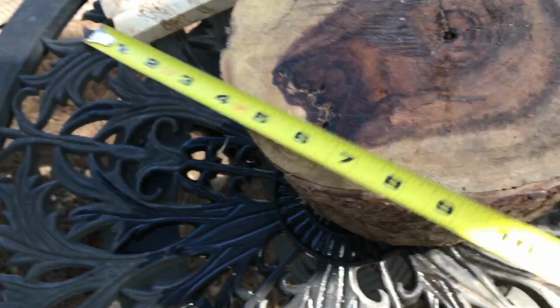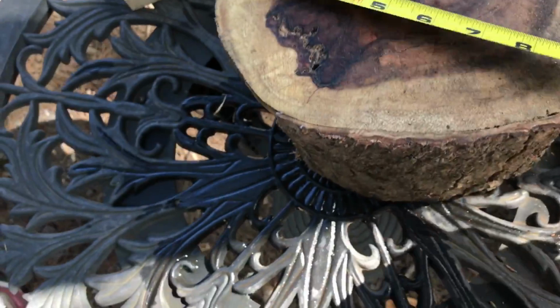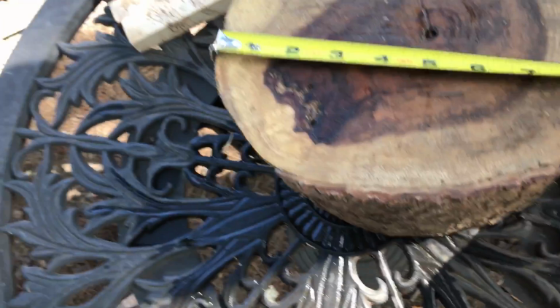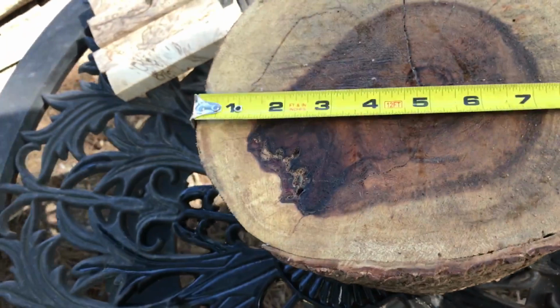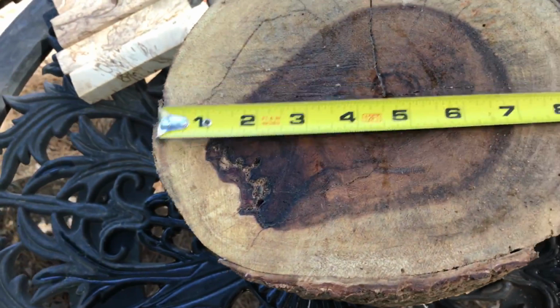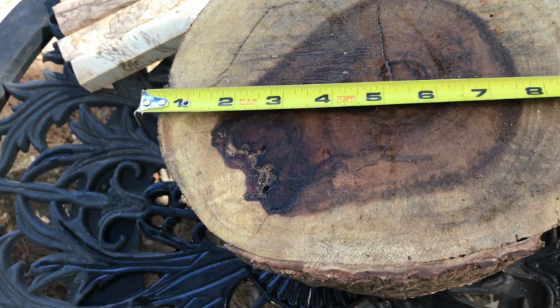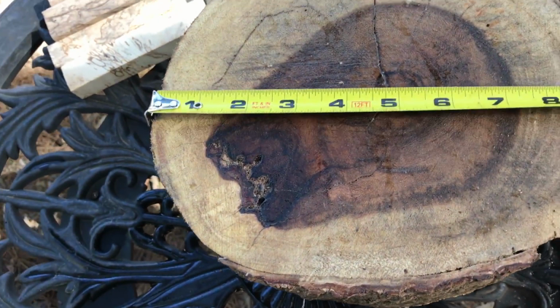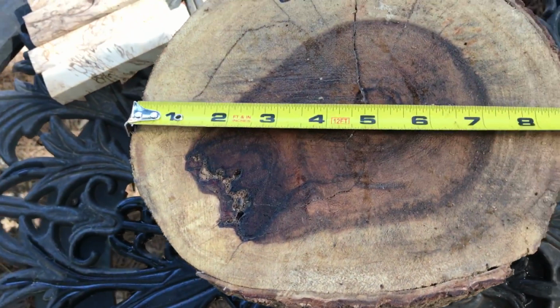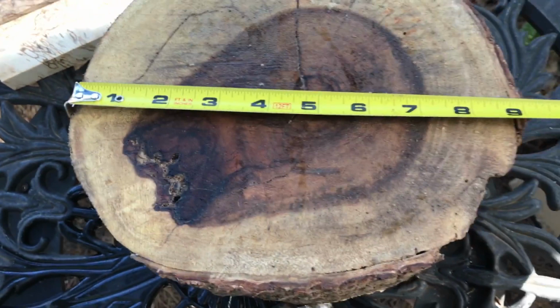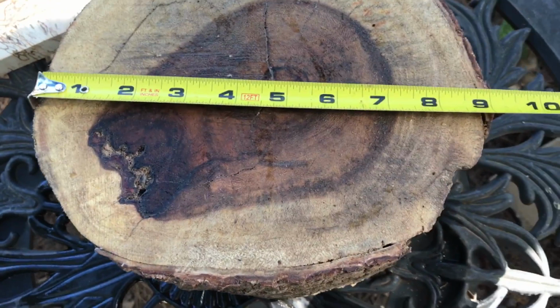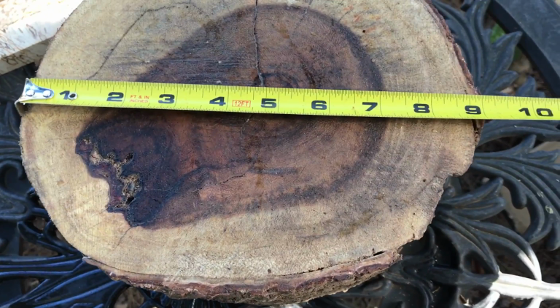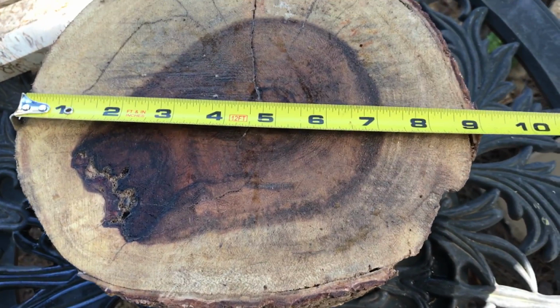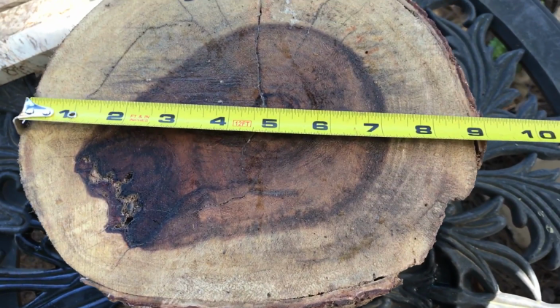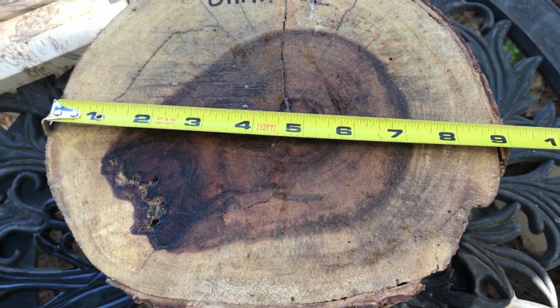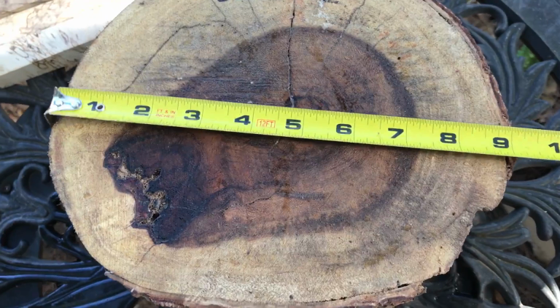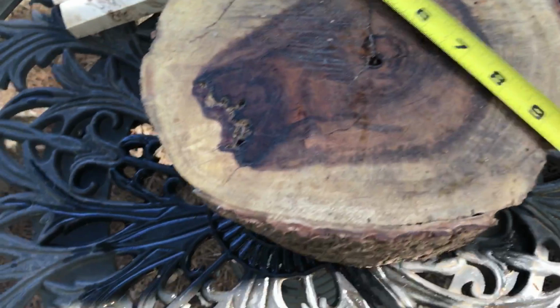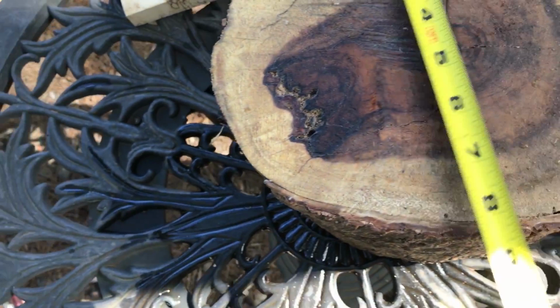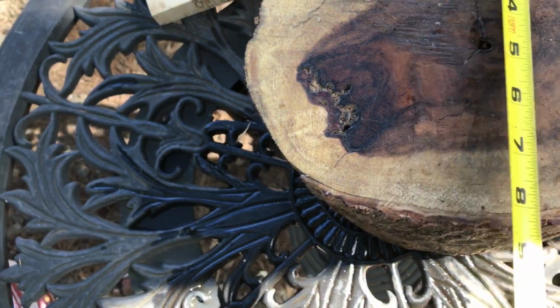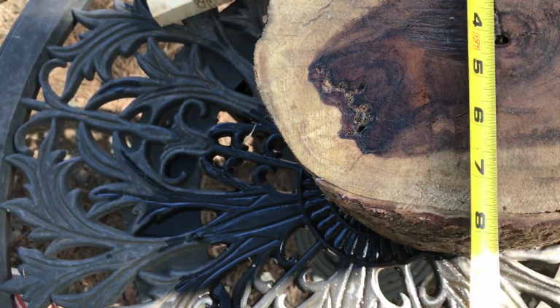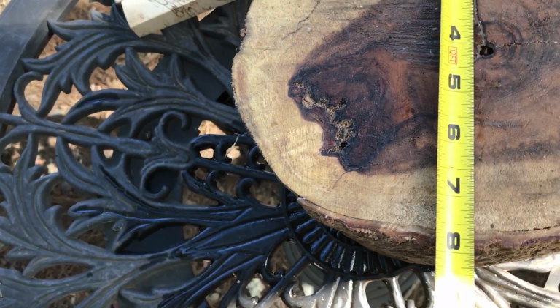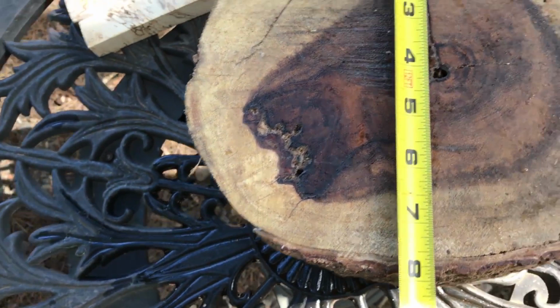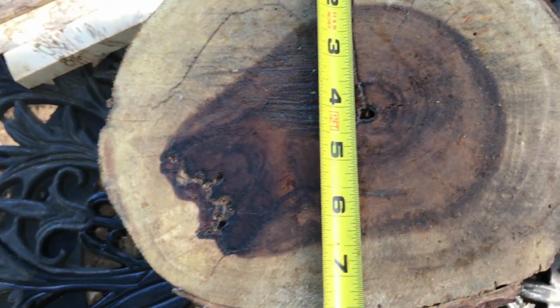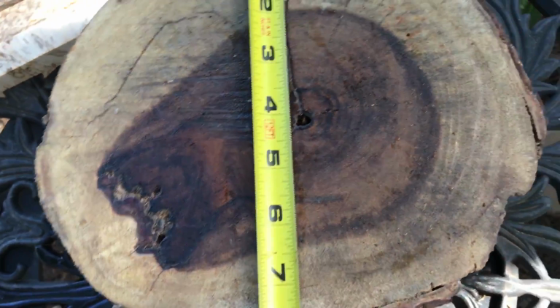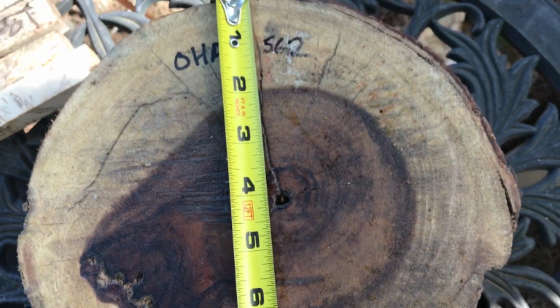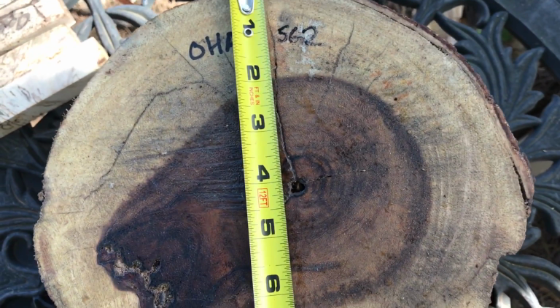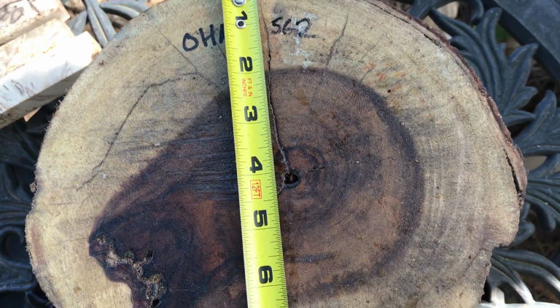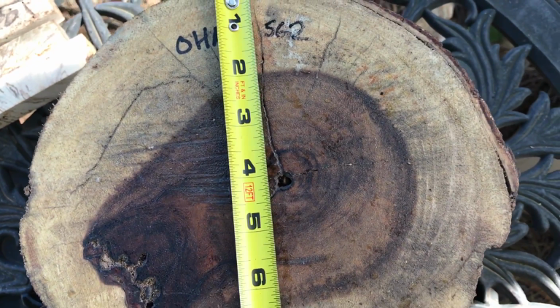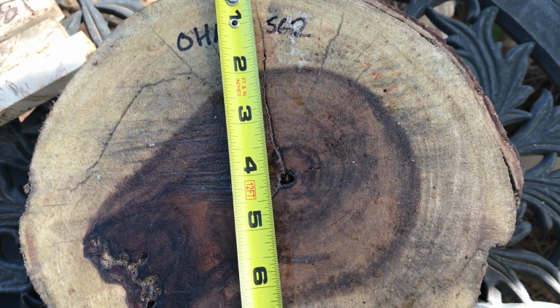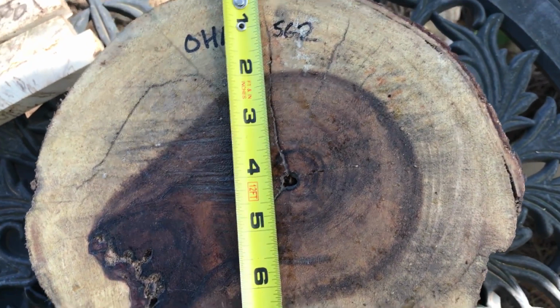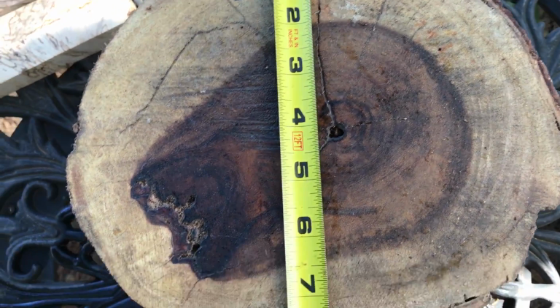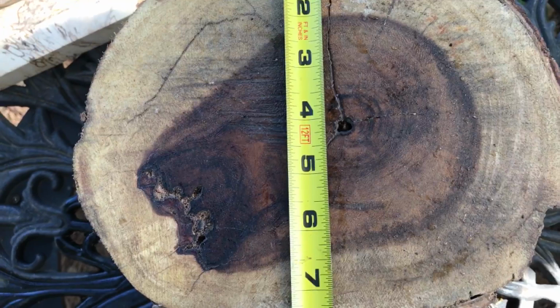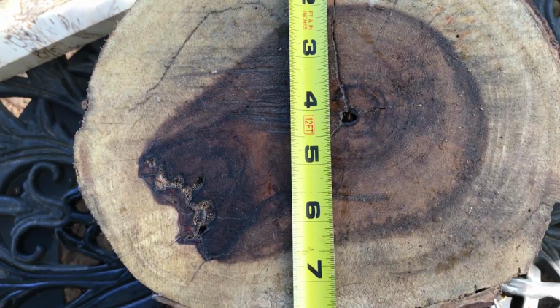Here's your dimensions right here. This is a big one — nine inches across, and the diameter on this side is about eight and a half solid.